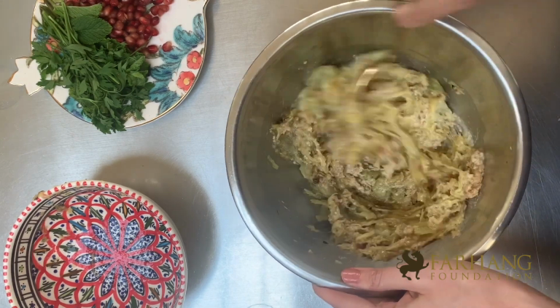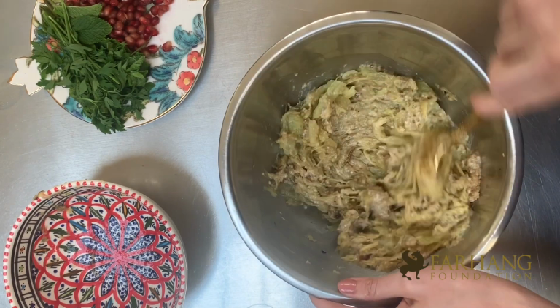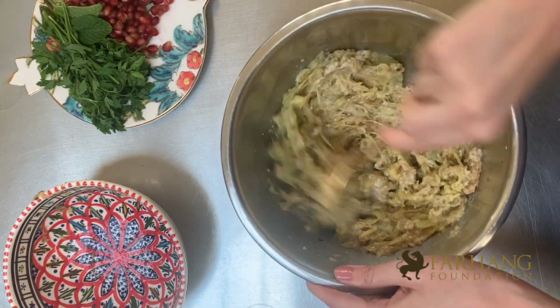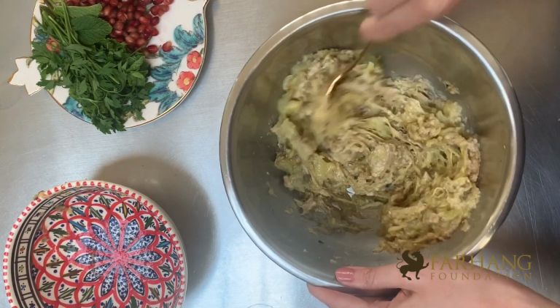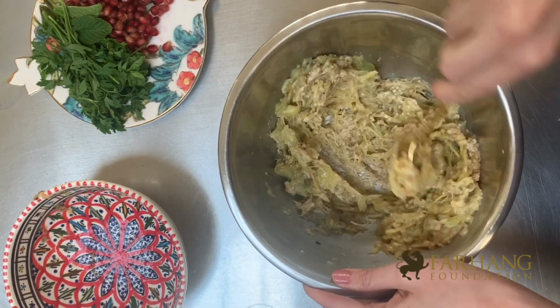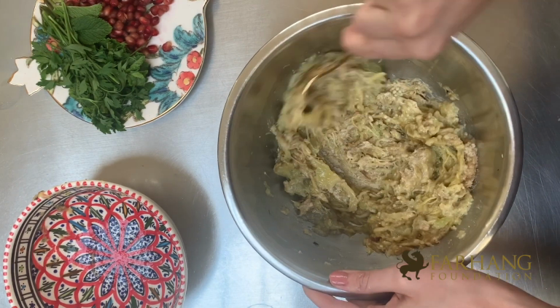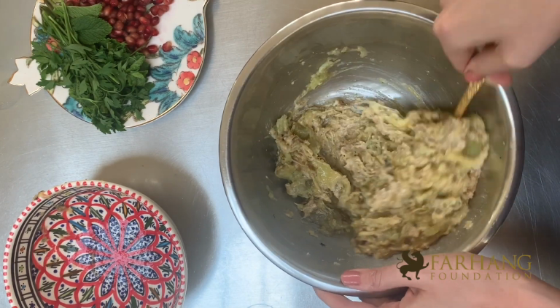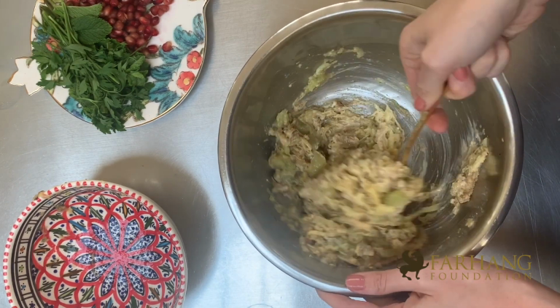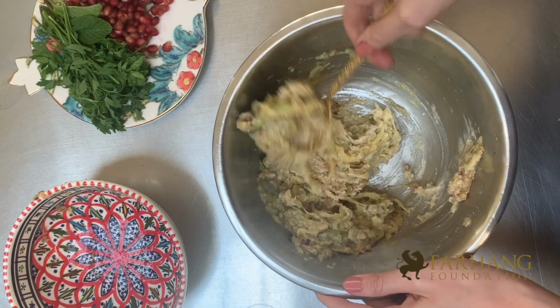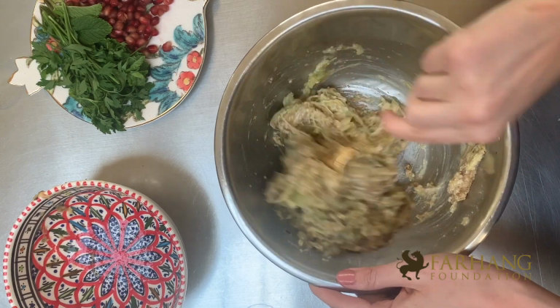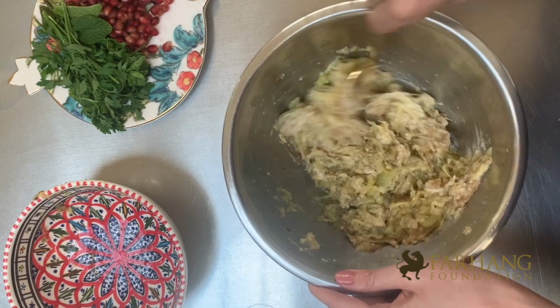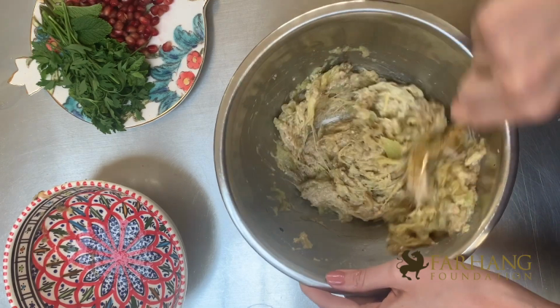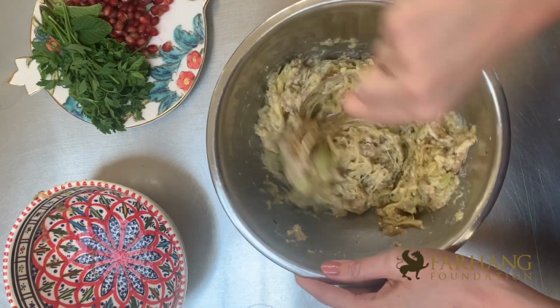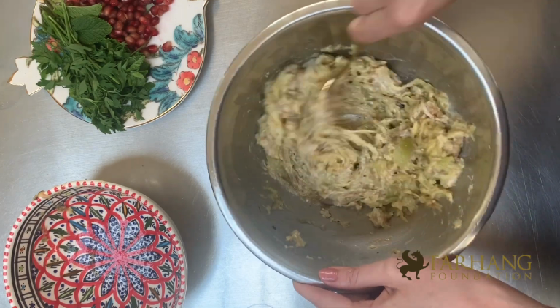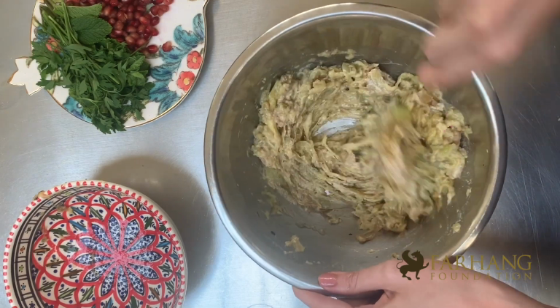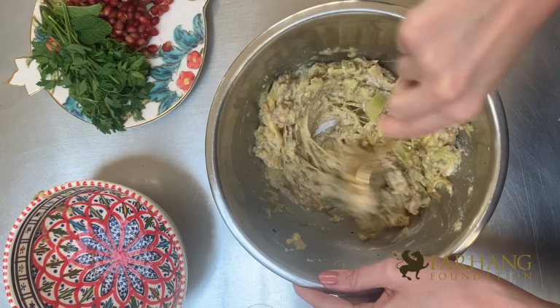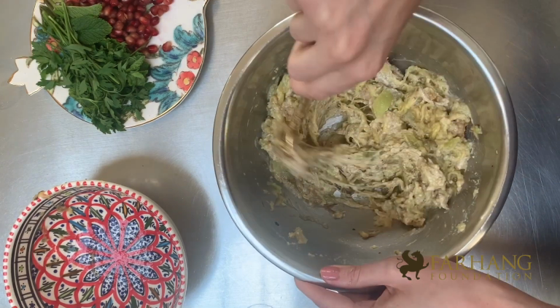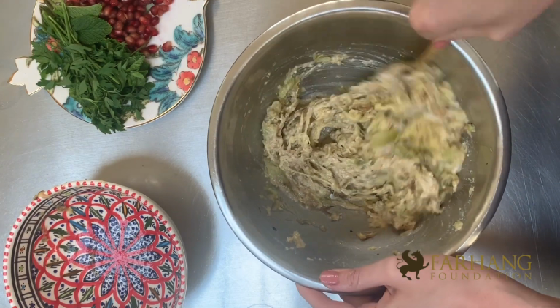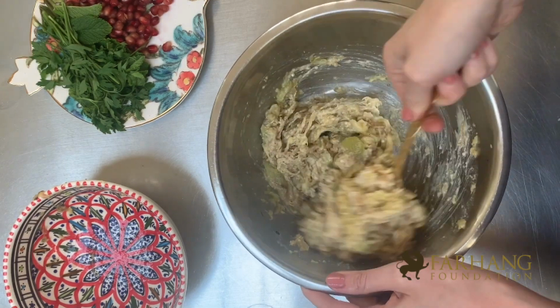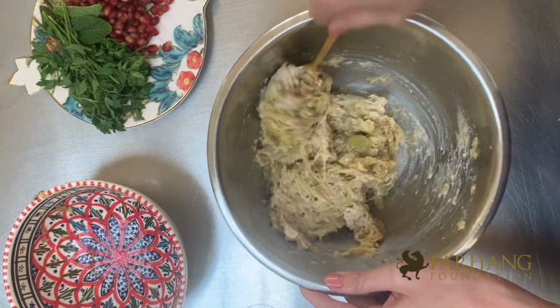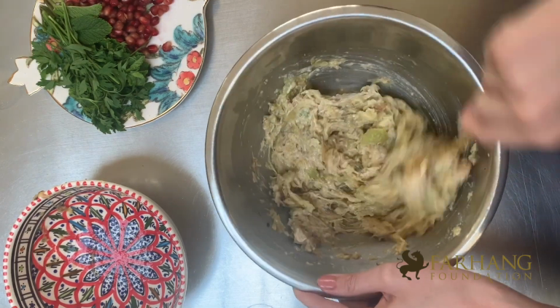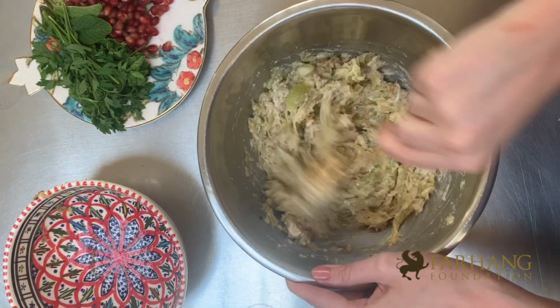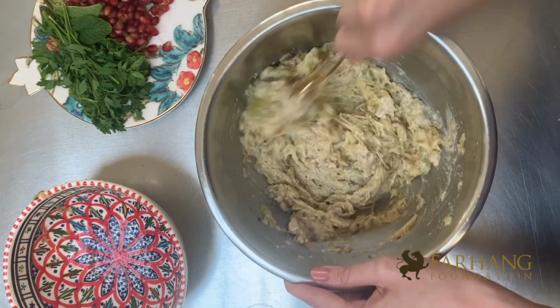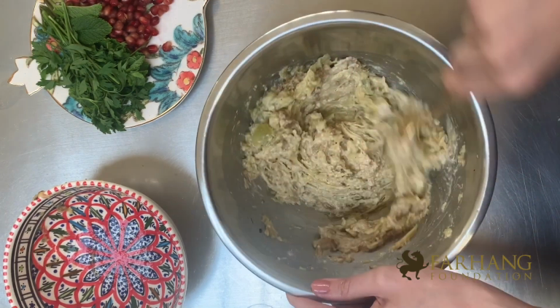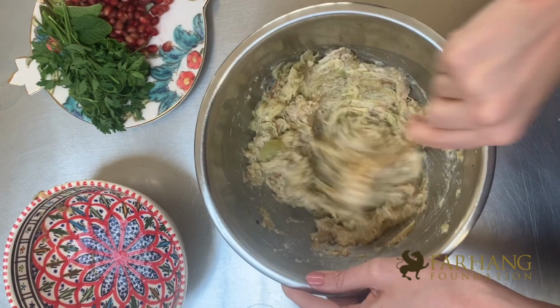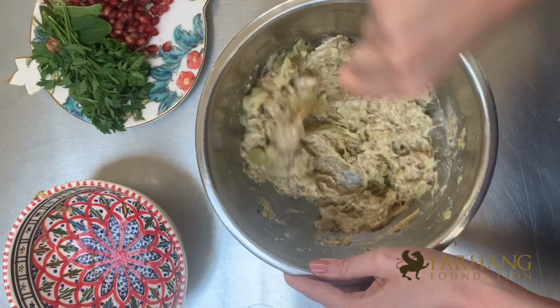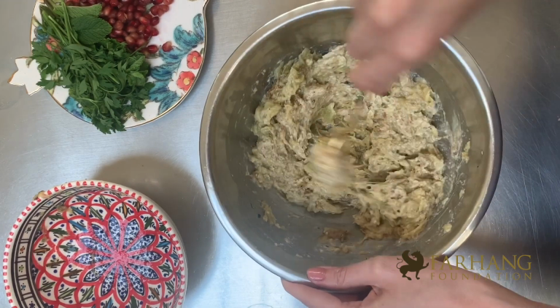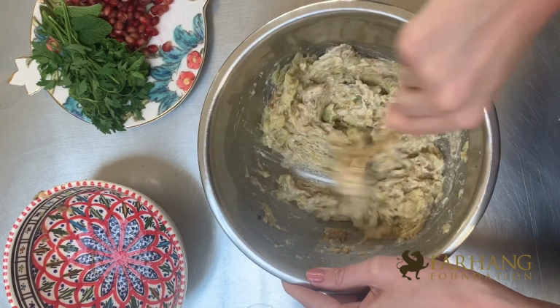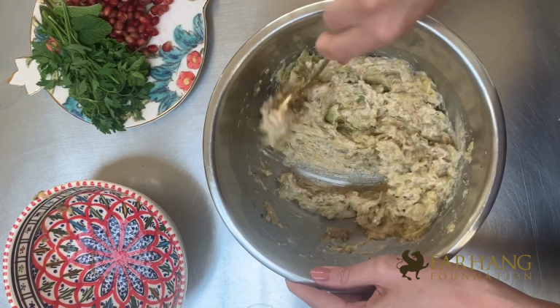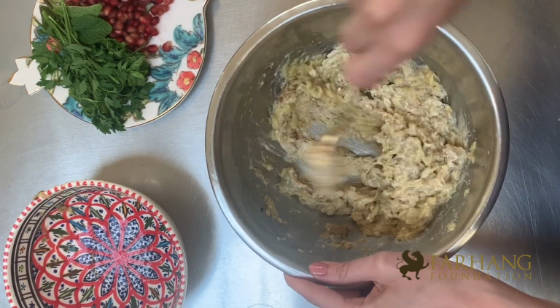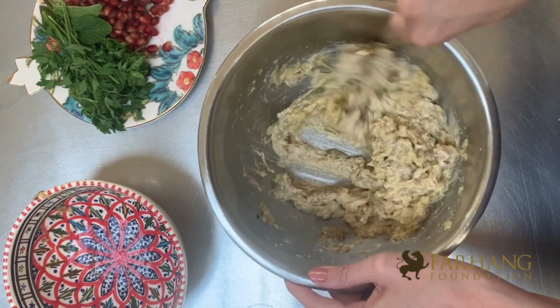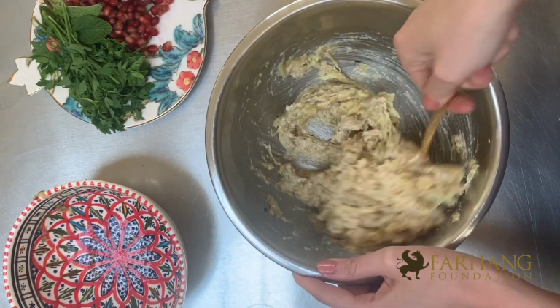Here's the walnut mixture — it's very finely ground, almost a paste — and now I'm going to add the aubergine. You'll see that when the walnuts mix with the aubergine they start to become very creamy, similar to how you would have tahini in a mutter bar.